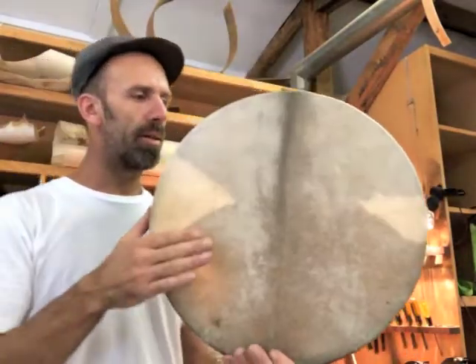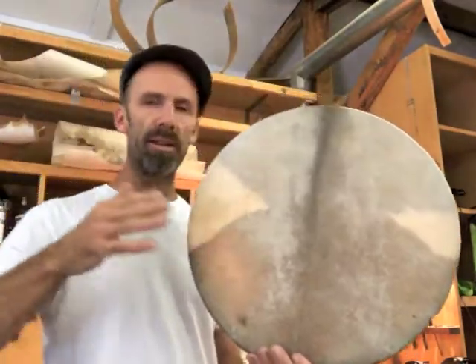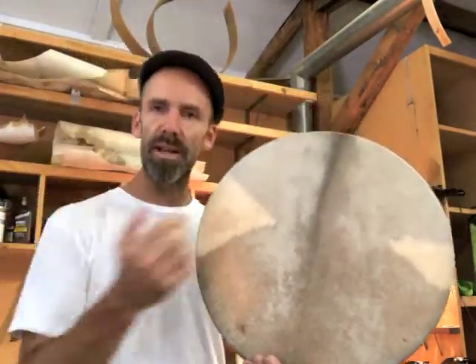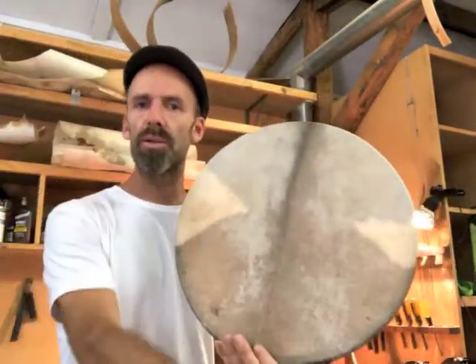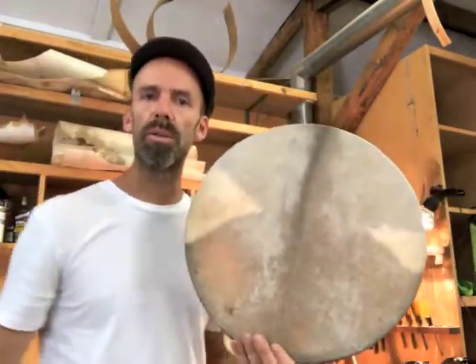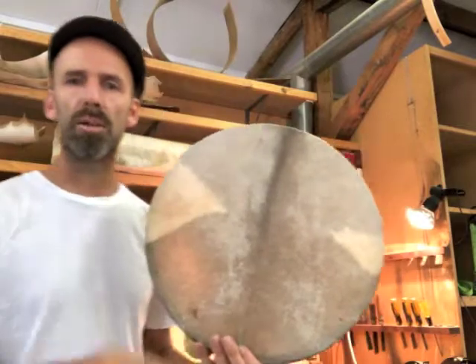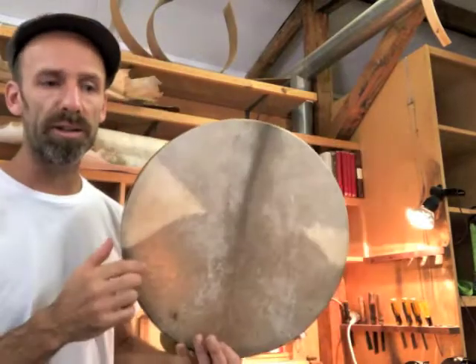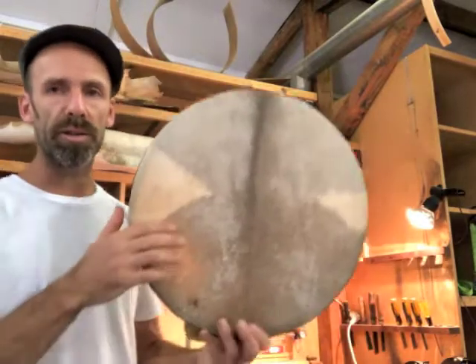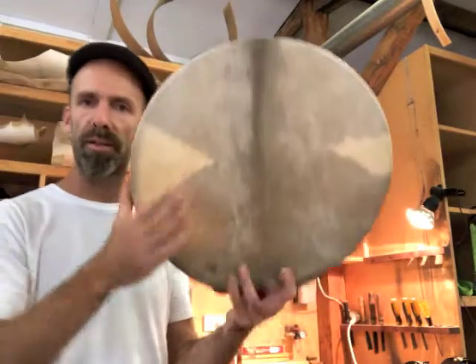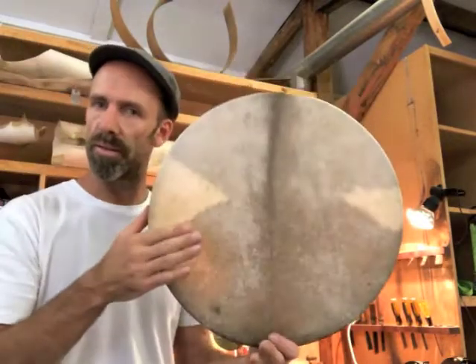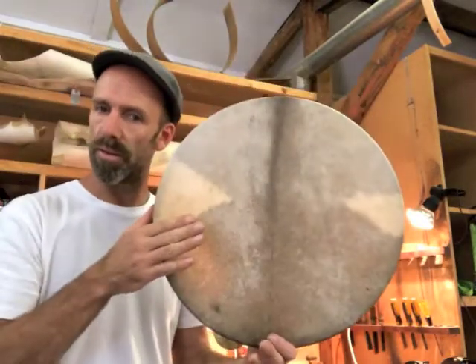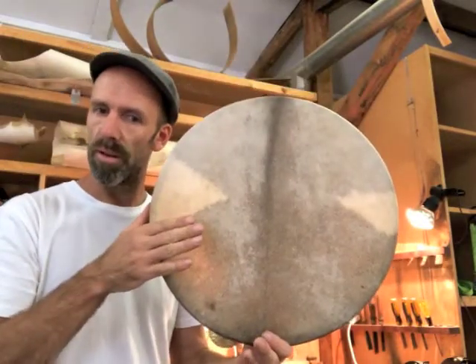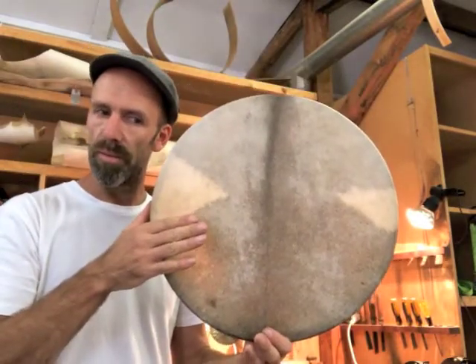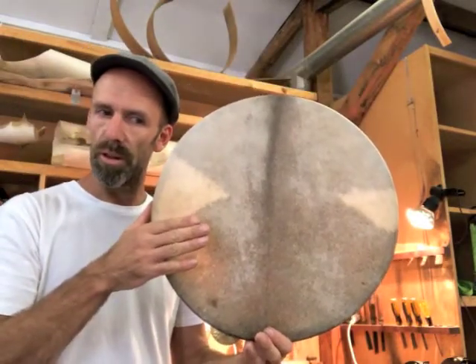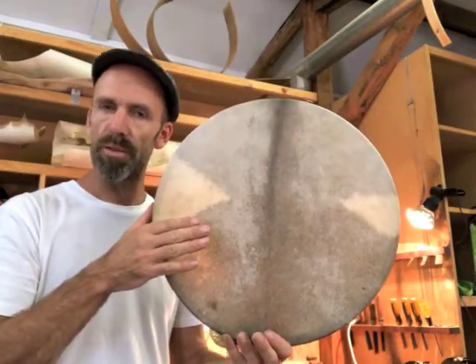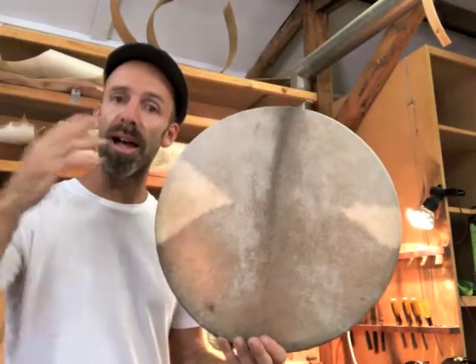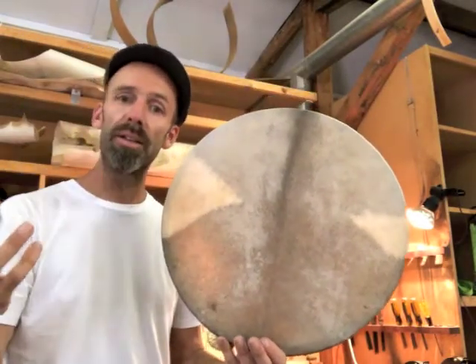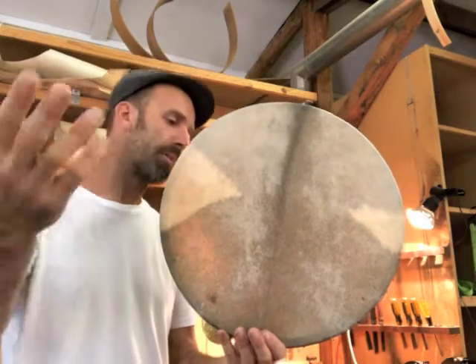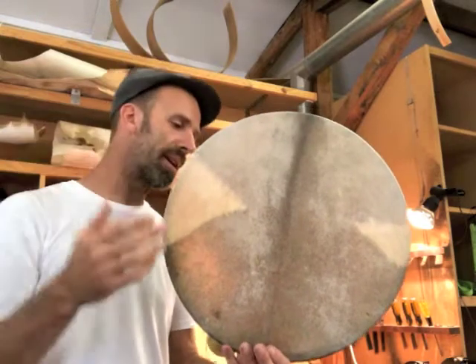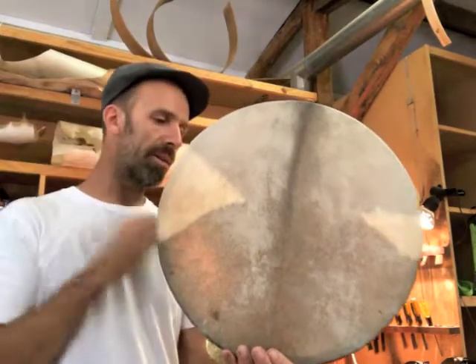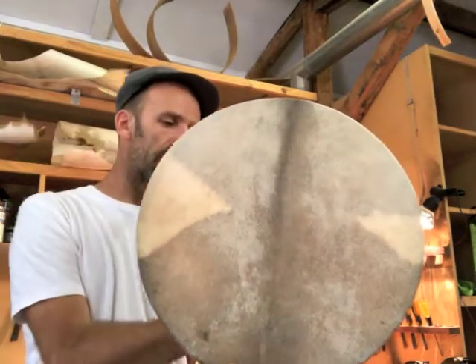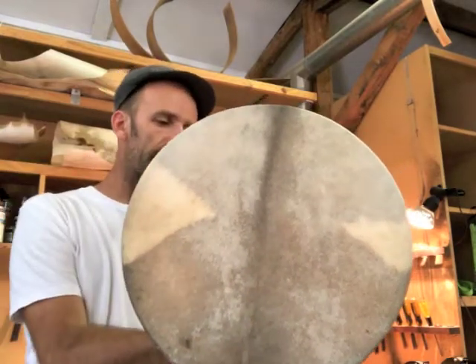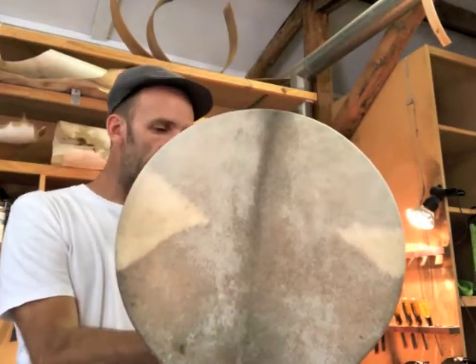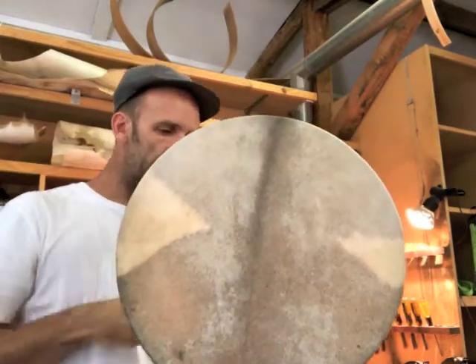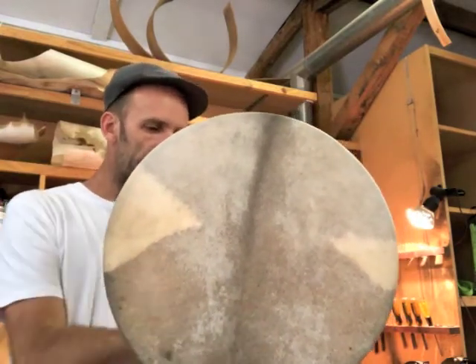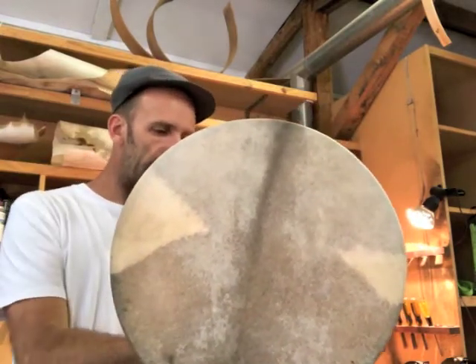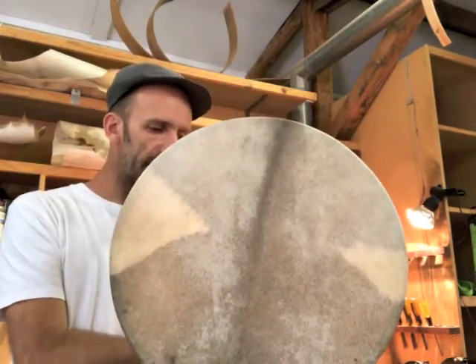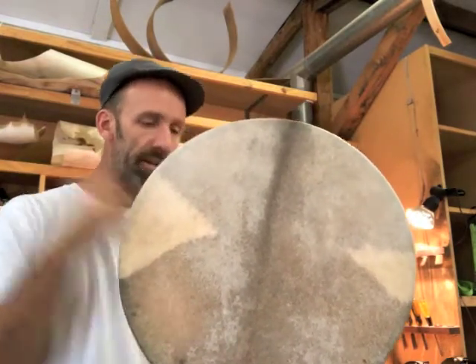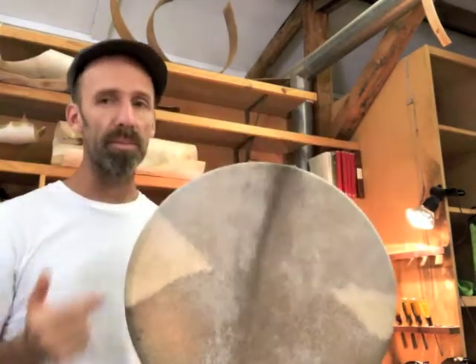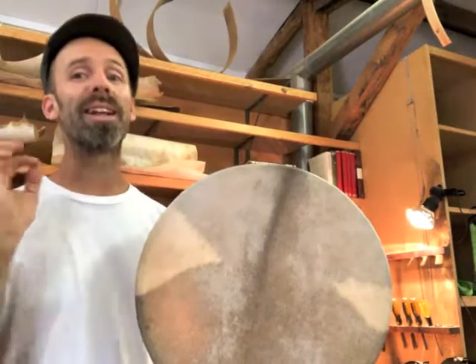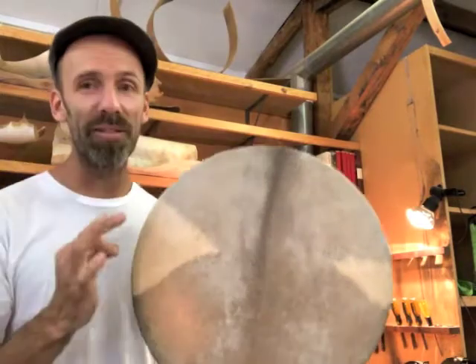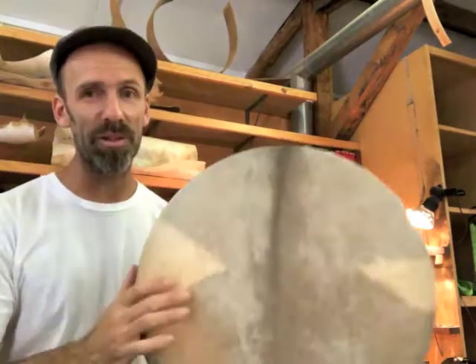It's natural hide — it's goat skin. A lot of sustain; you probably can't hear it because I'm recording this on my phone, but it's got a nice sustain. This is a magnificent drum.